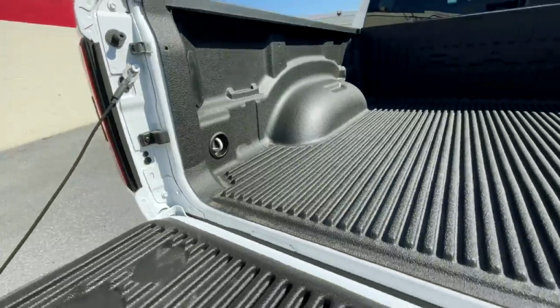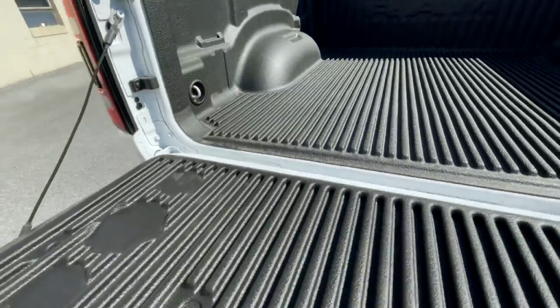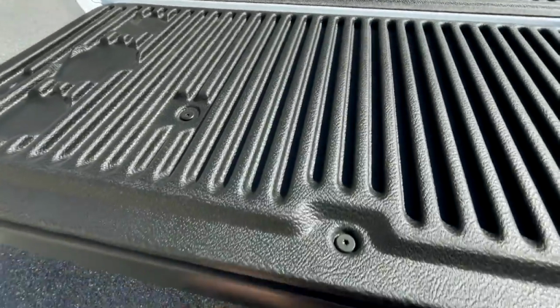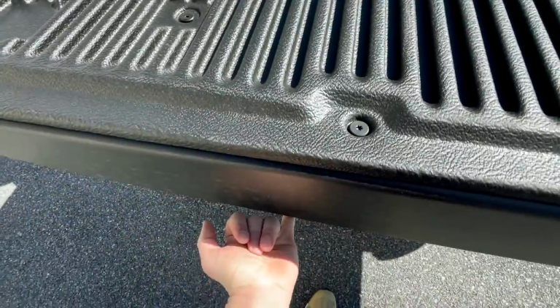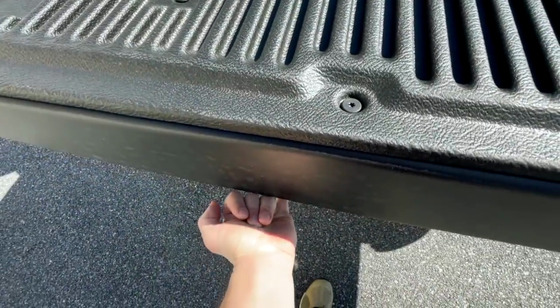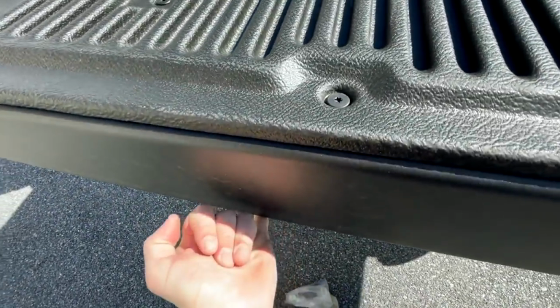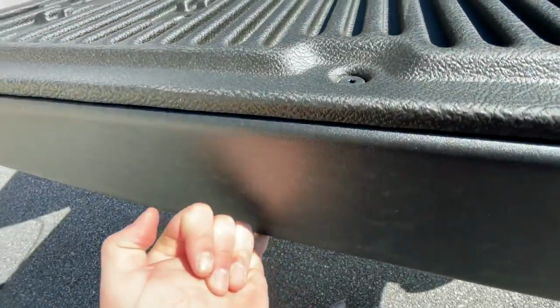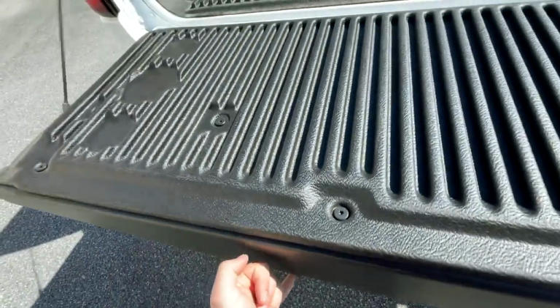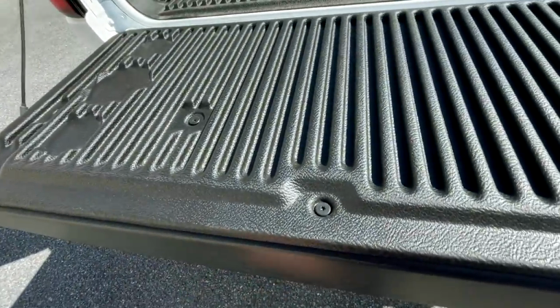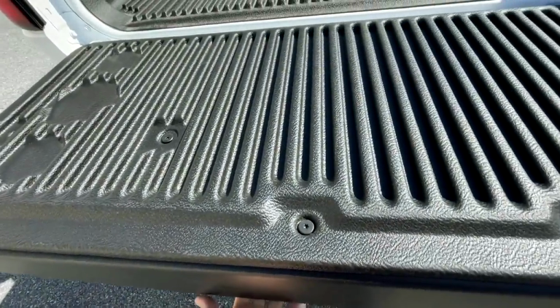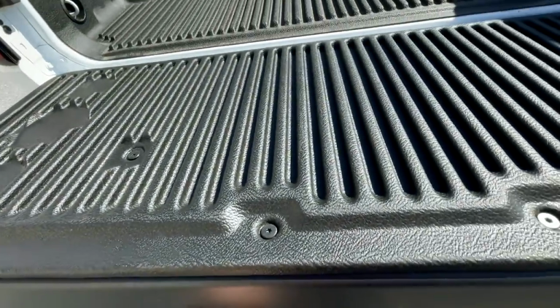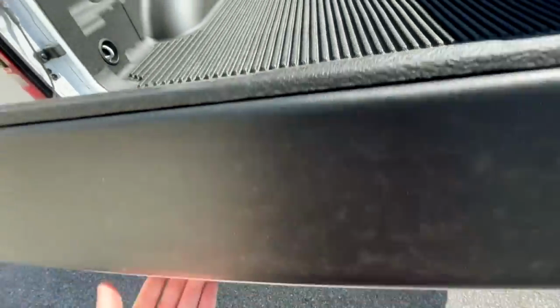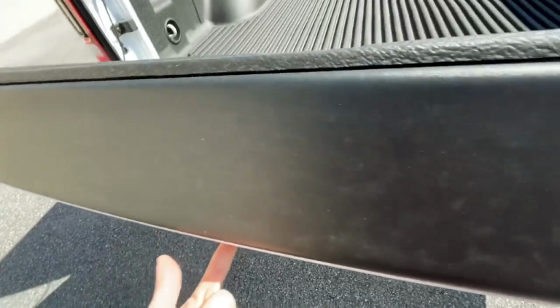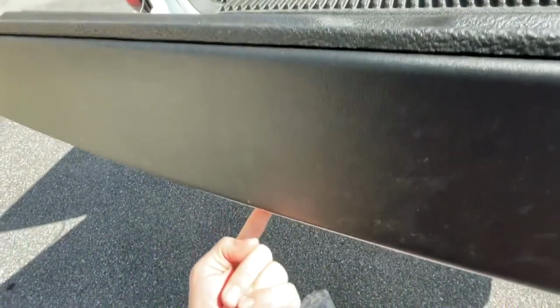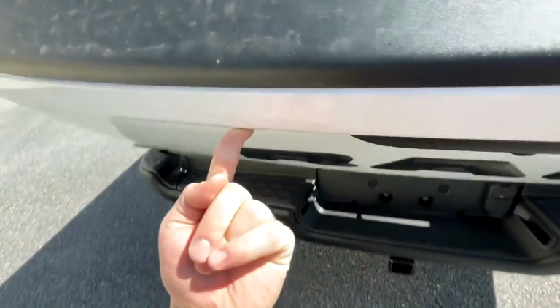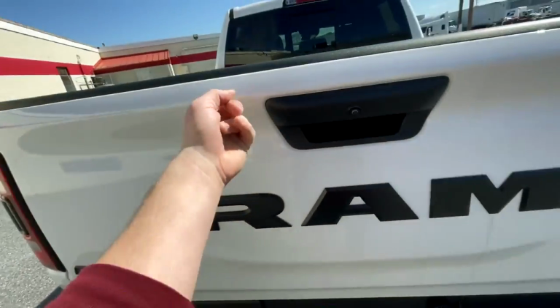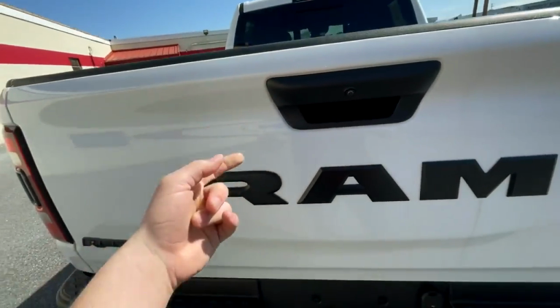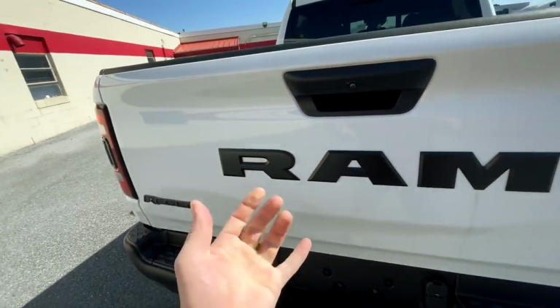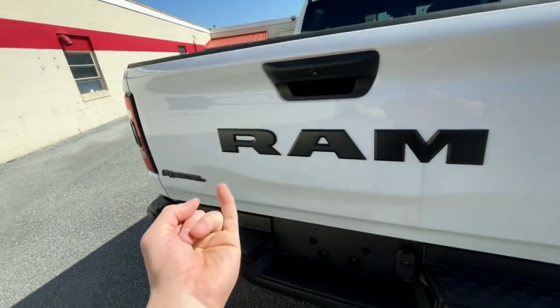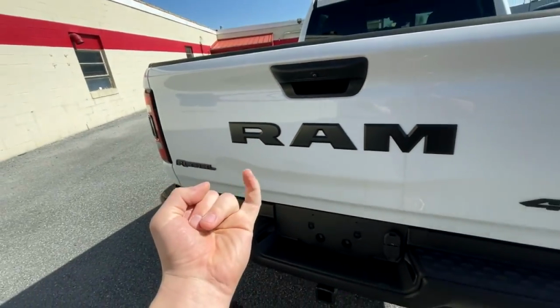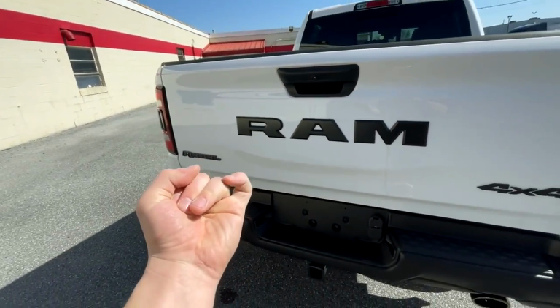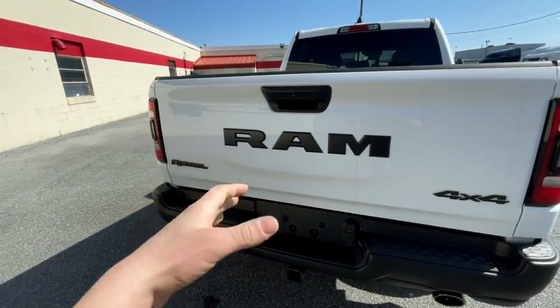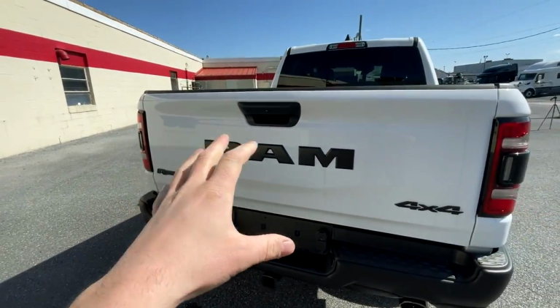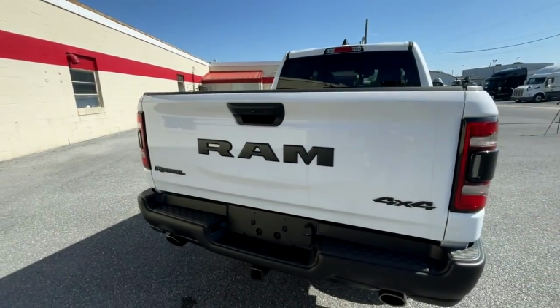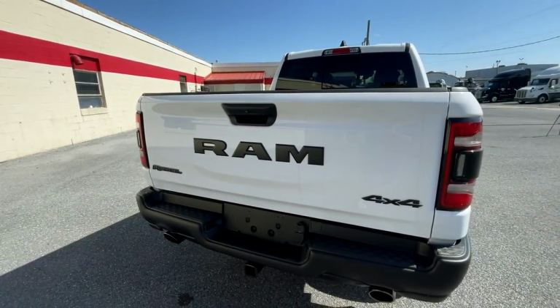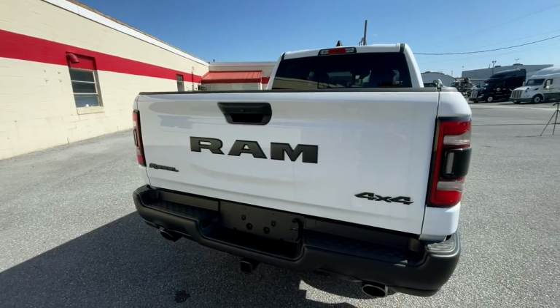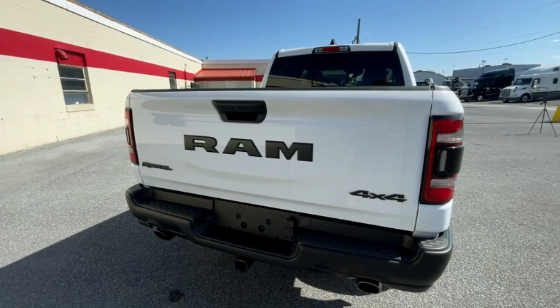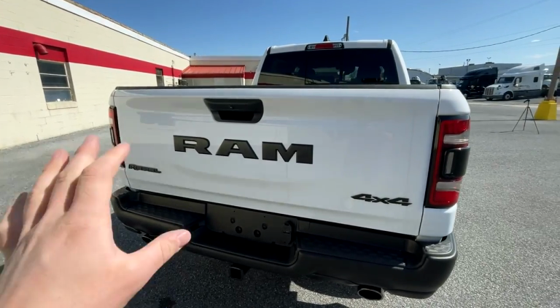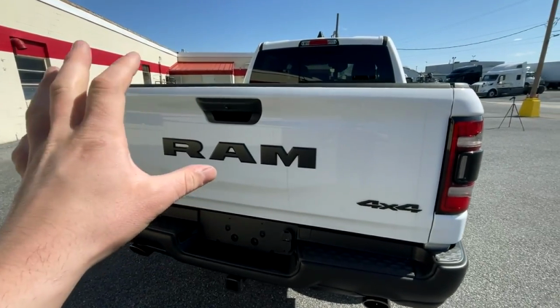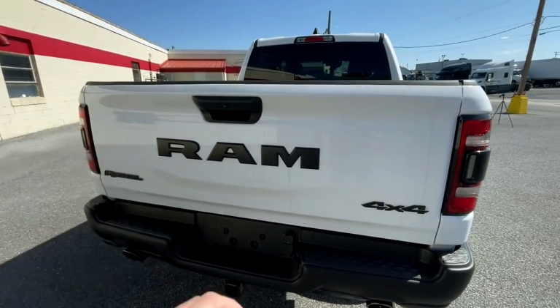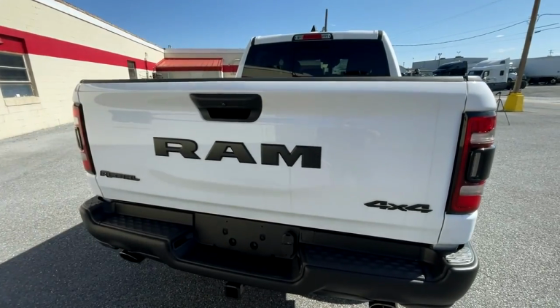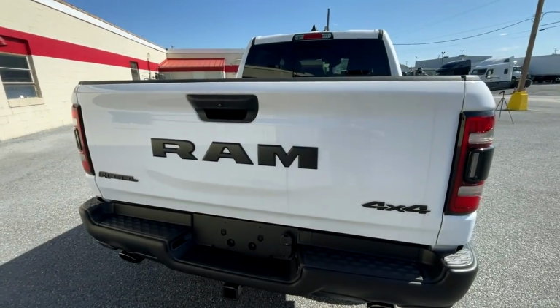The tailgate is very light — light enough to lift with a single finger. It's very easy to lift back up.